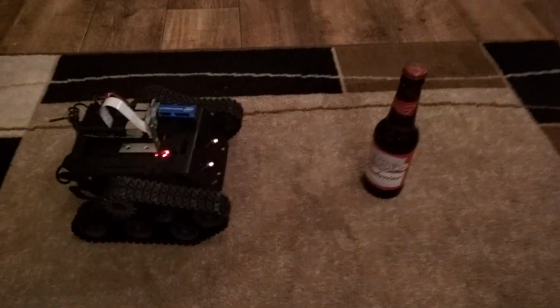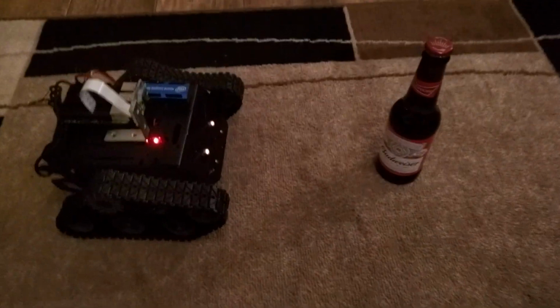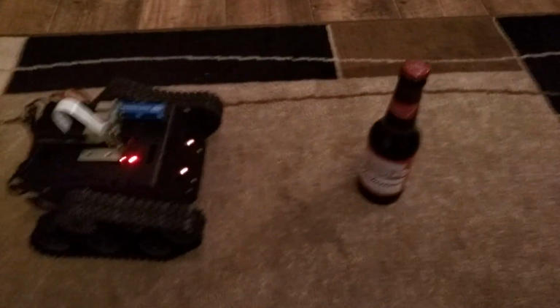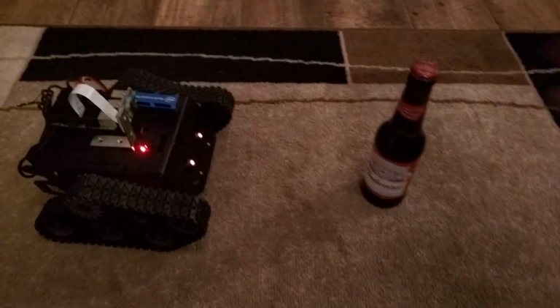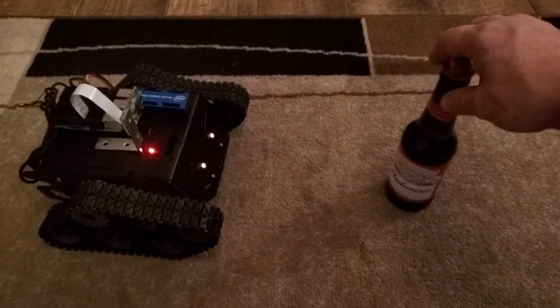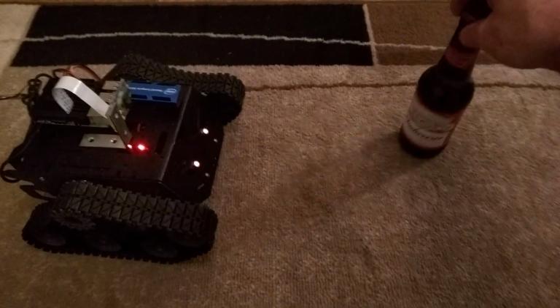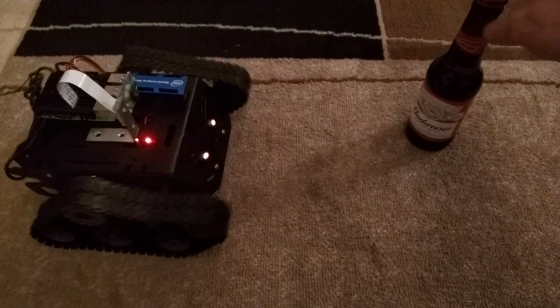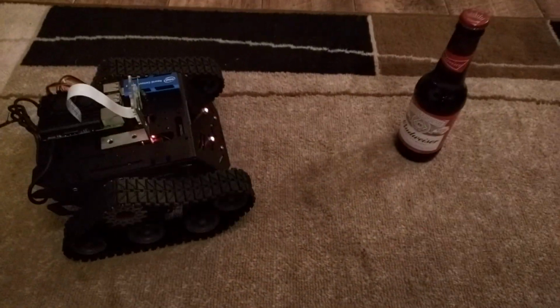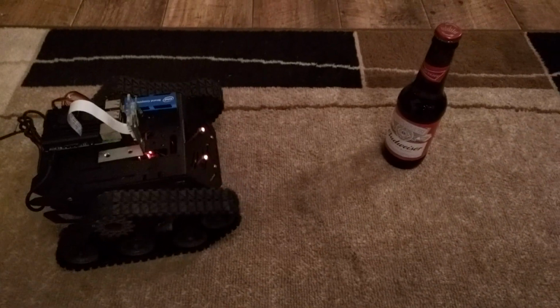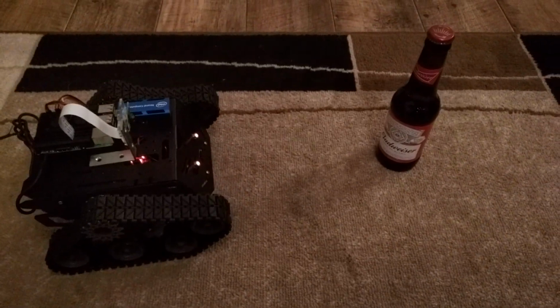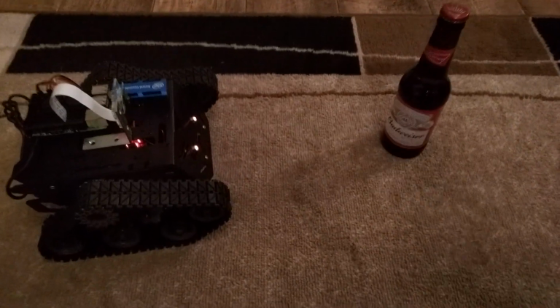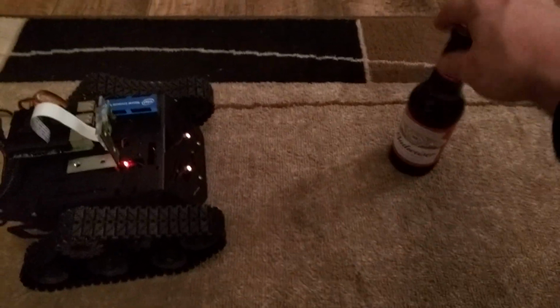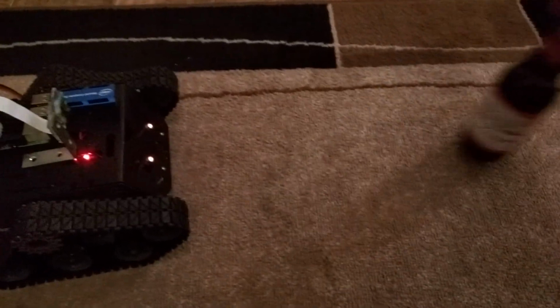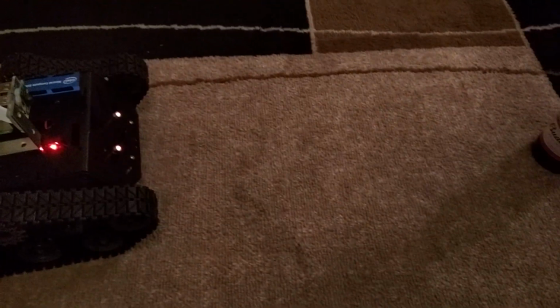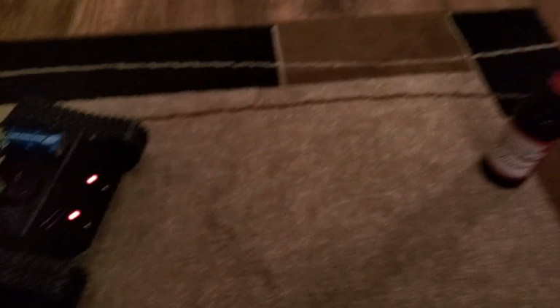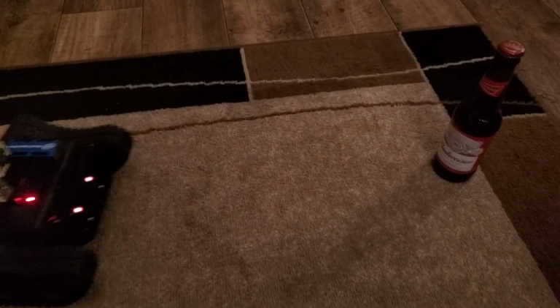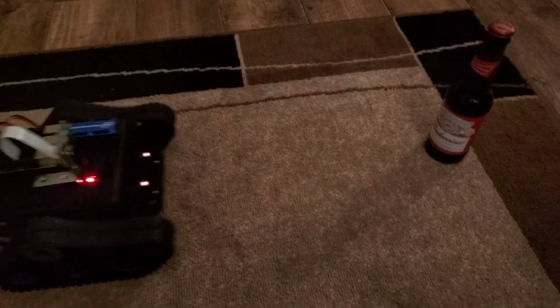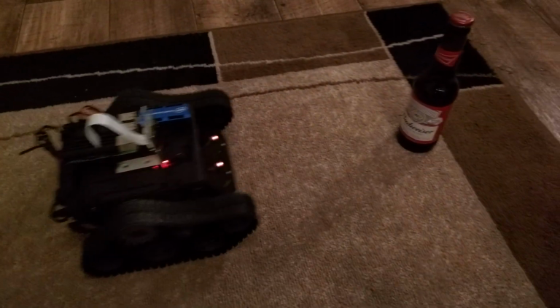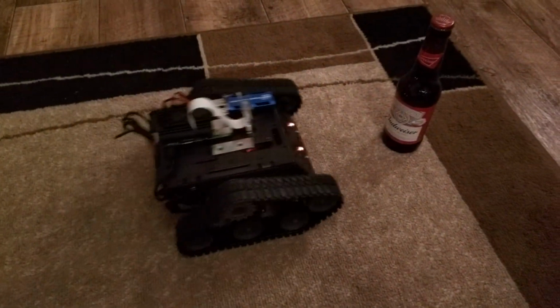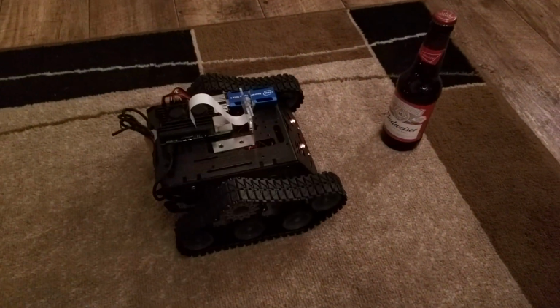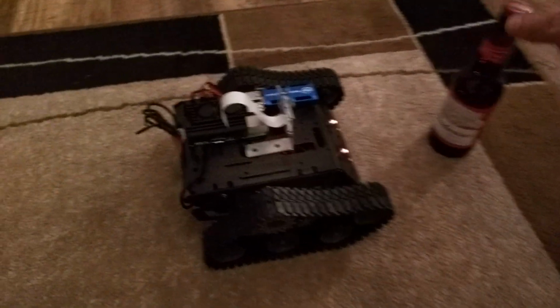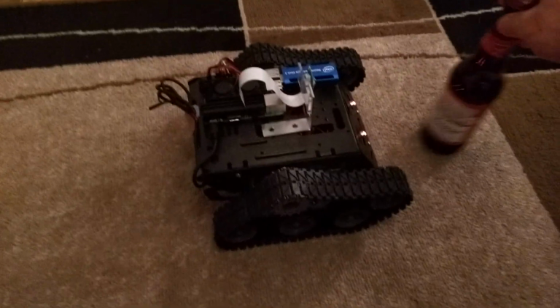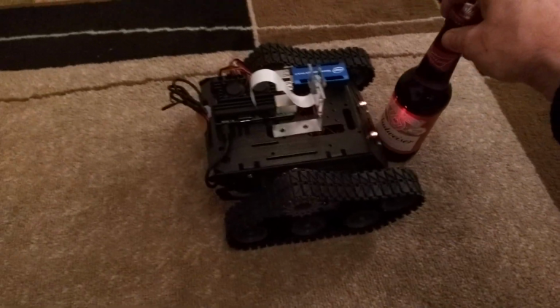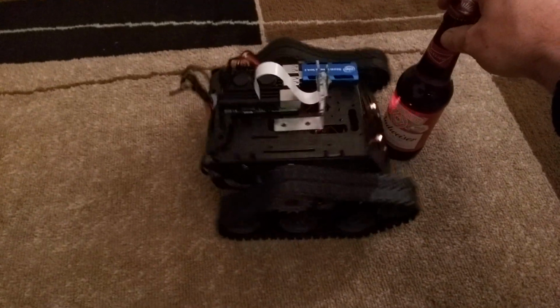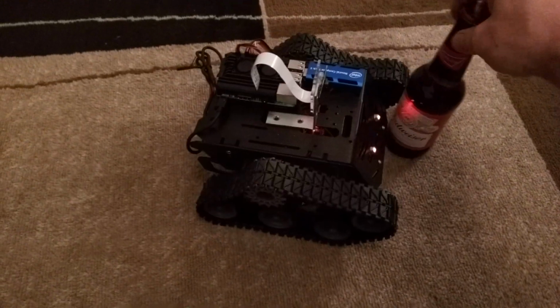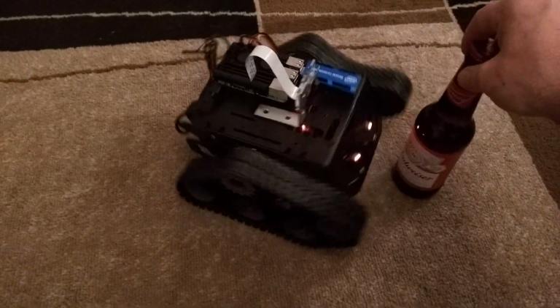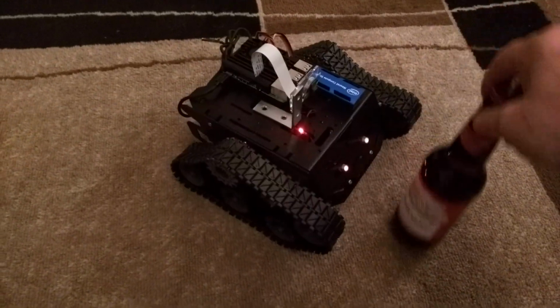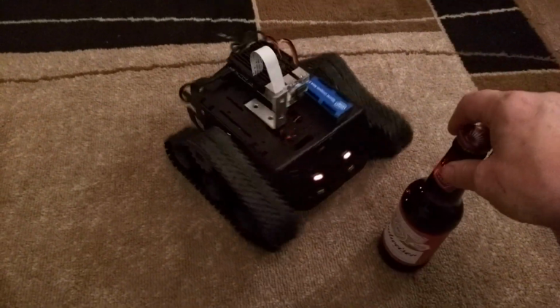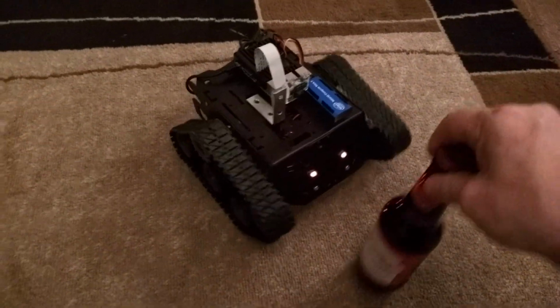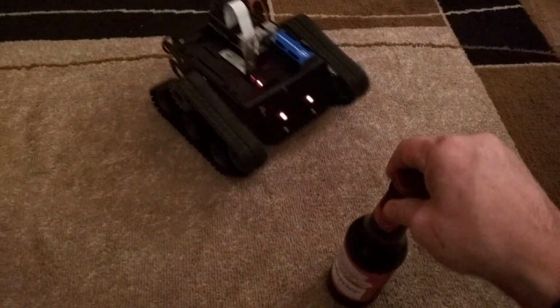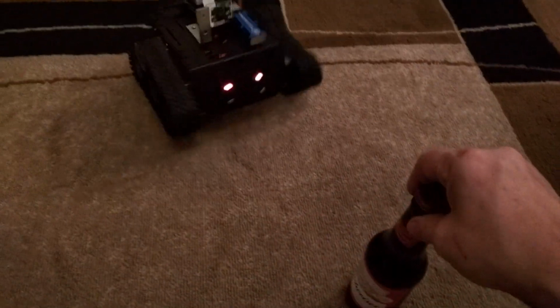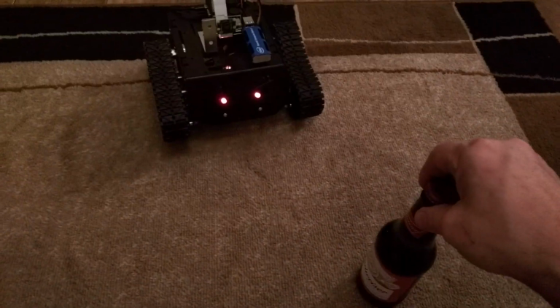As with yesterday, if I move the bottle, it will track it. If I move it far away, it will chase it. If I move it close, the robot will back up — or it should do. There we go.